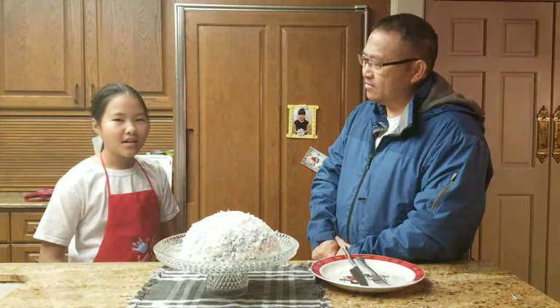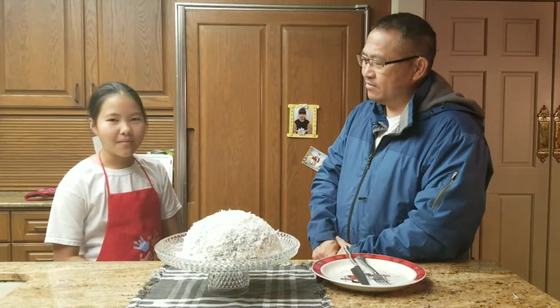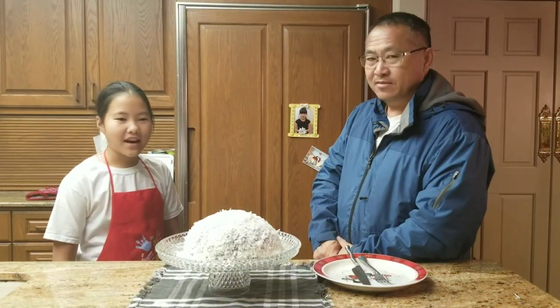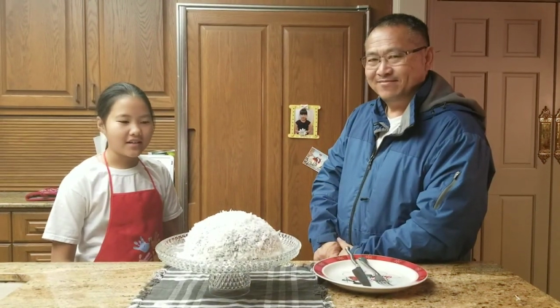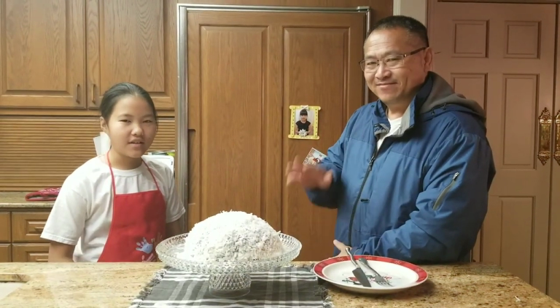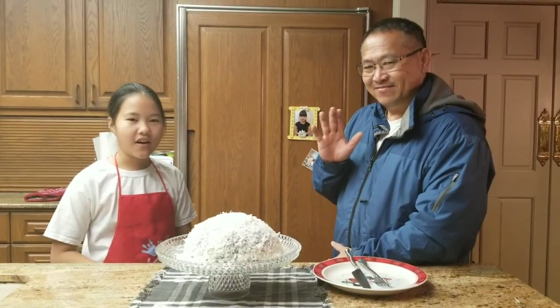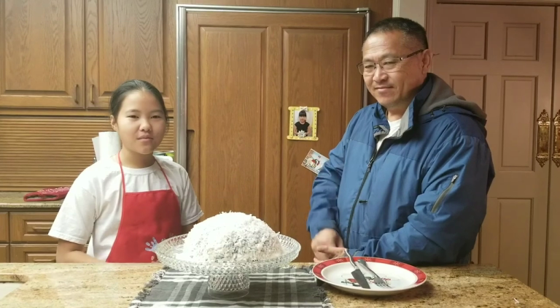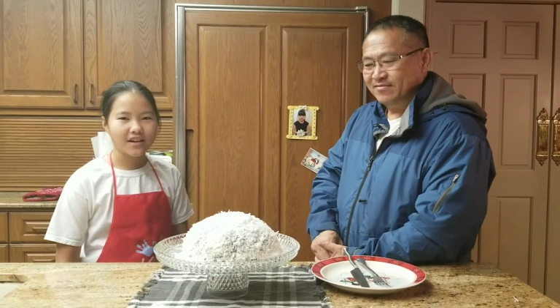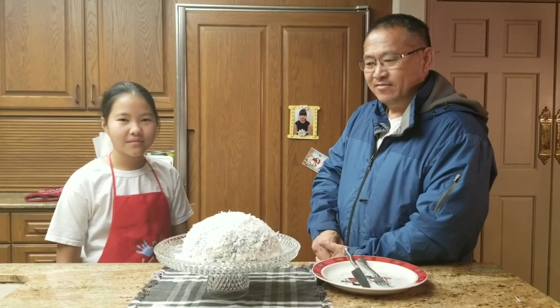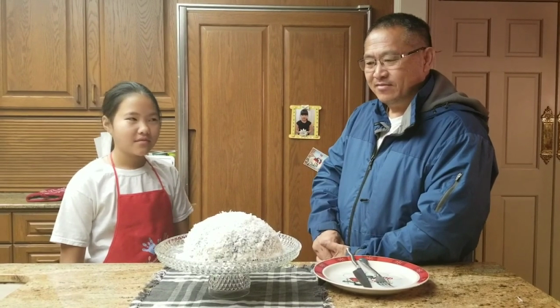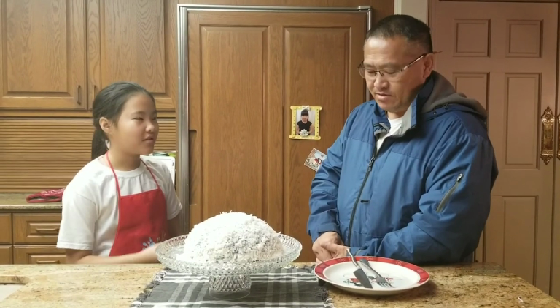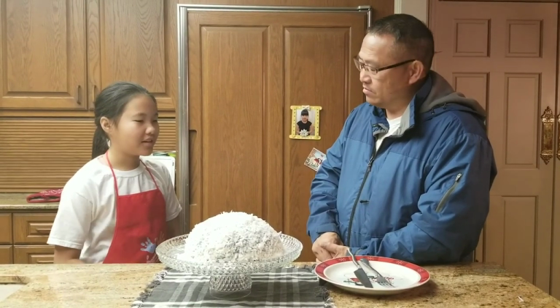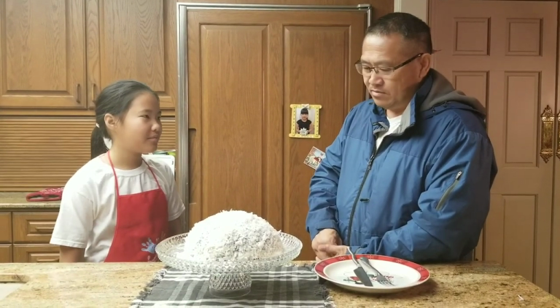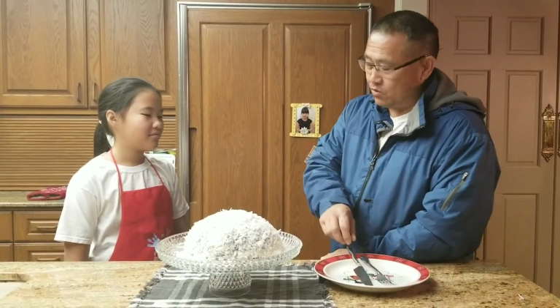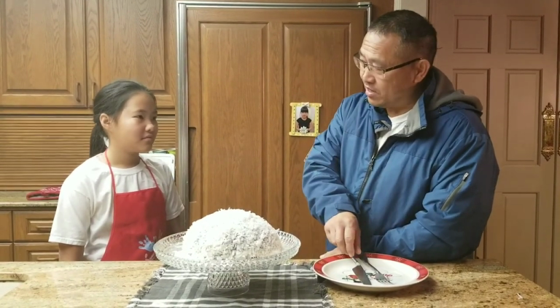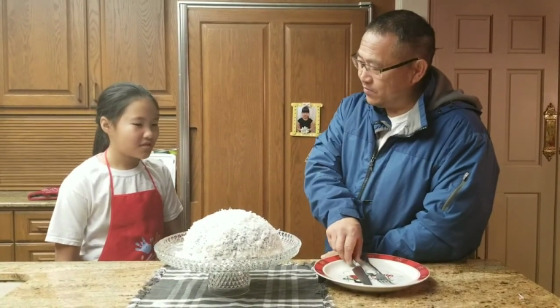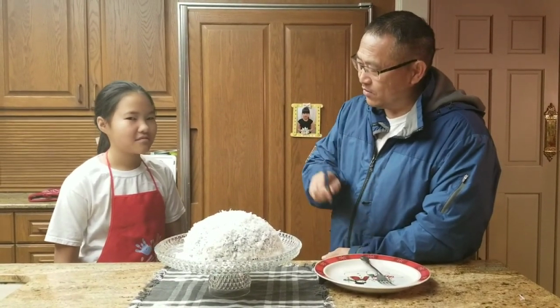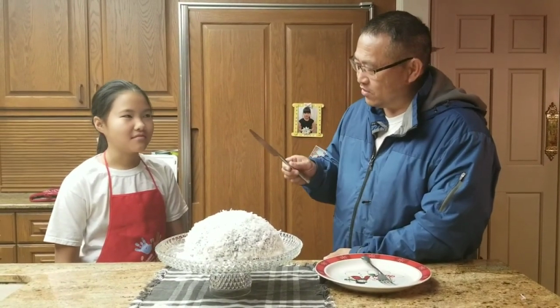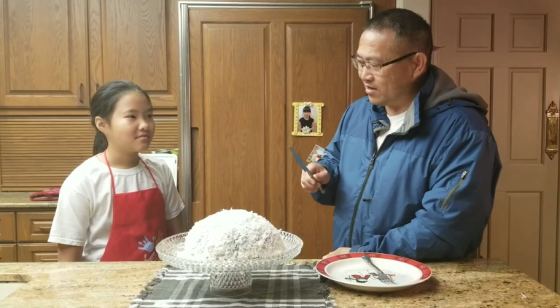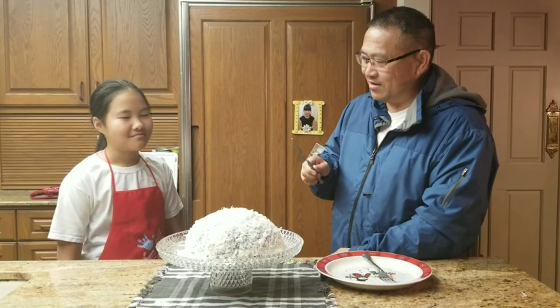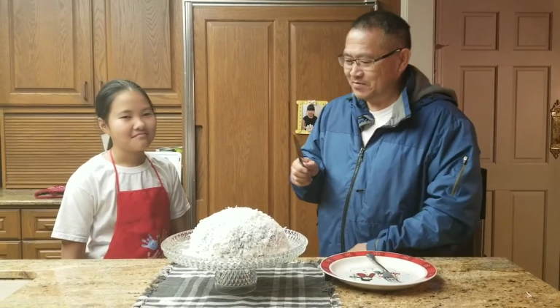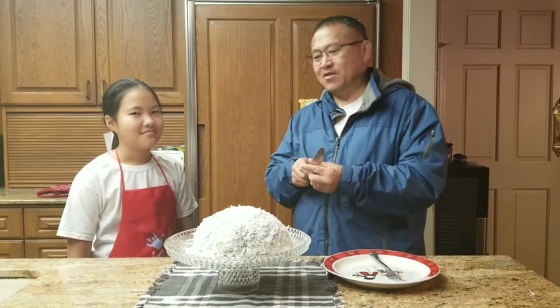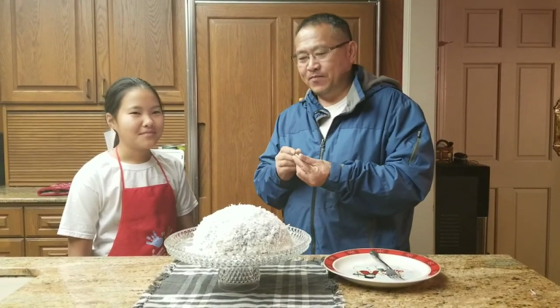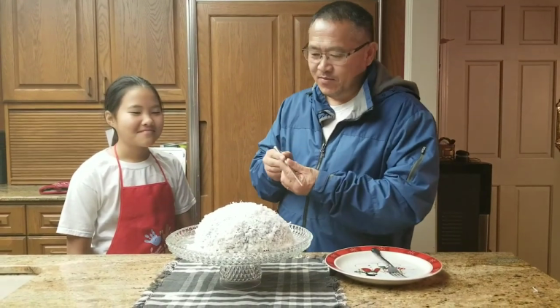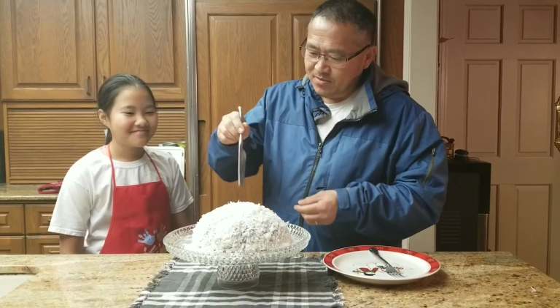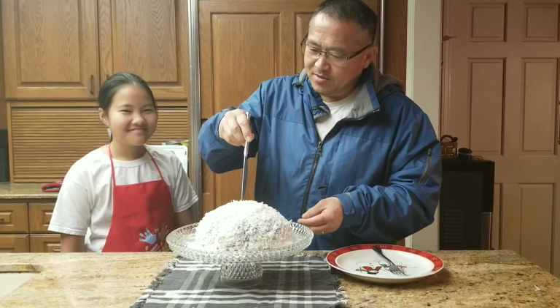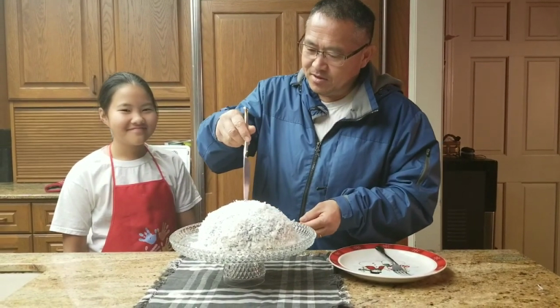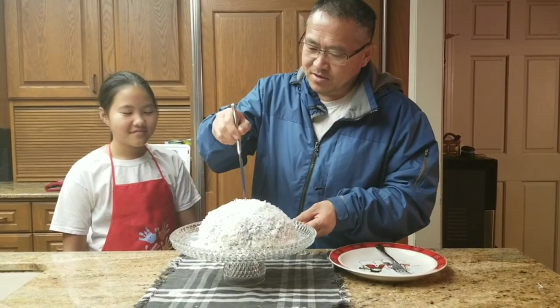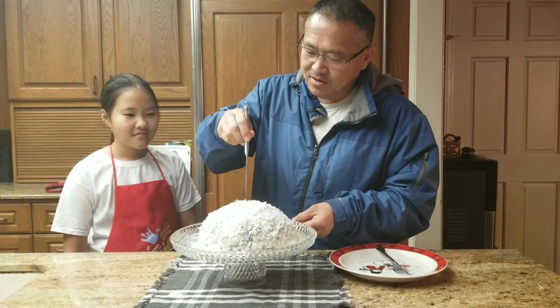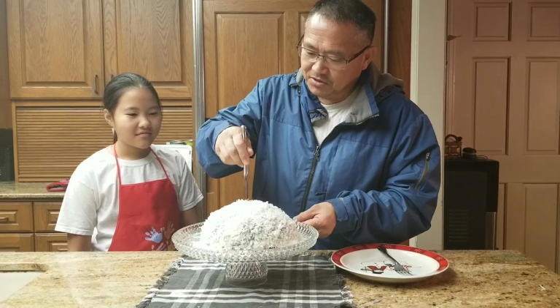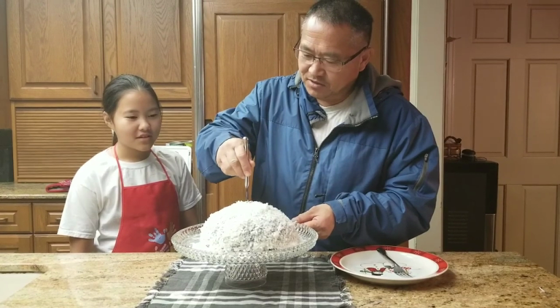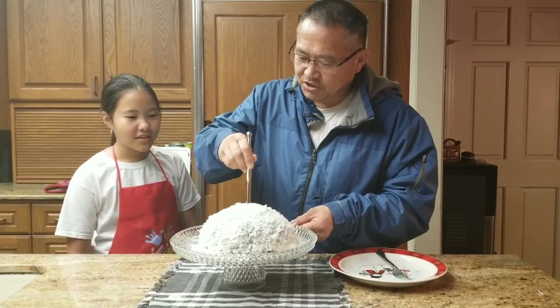Here I have my dad and he's going to try our snowball cake. So go ahead and cut it. You want me to cut it? Yes. You didn't cook? You're not going to cut it? Alright. Looks delicious.